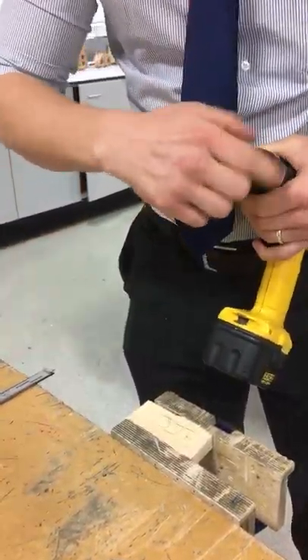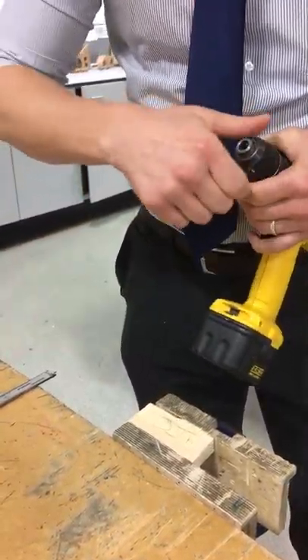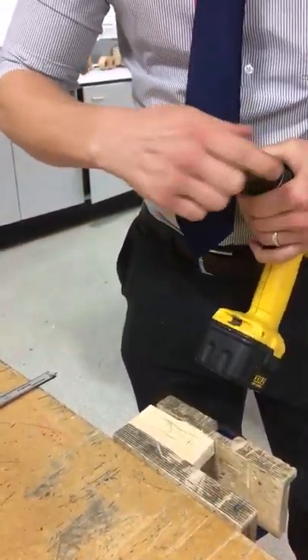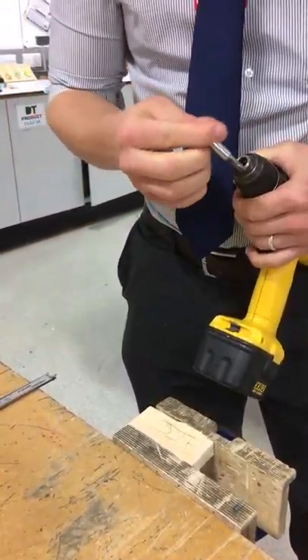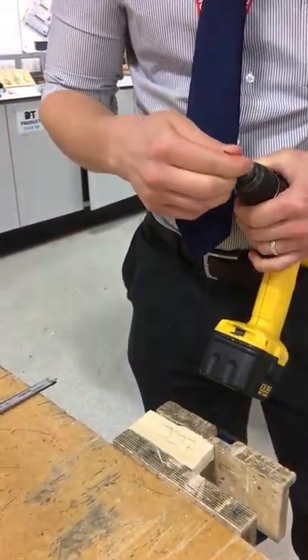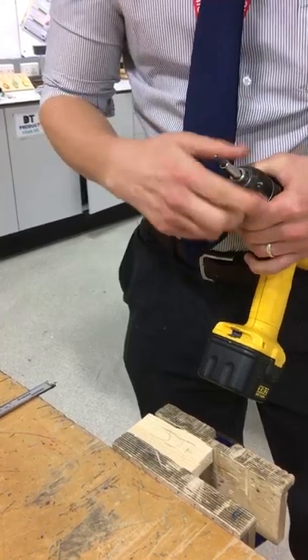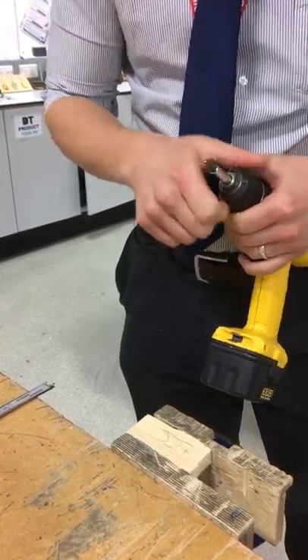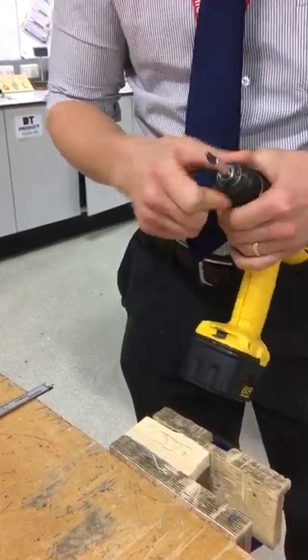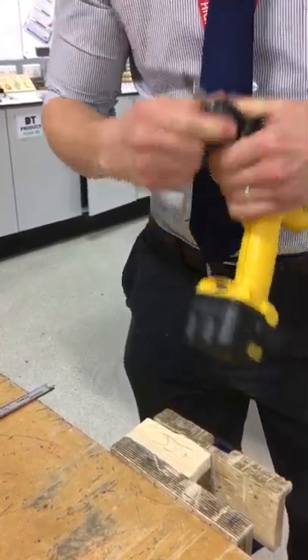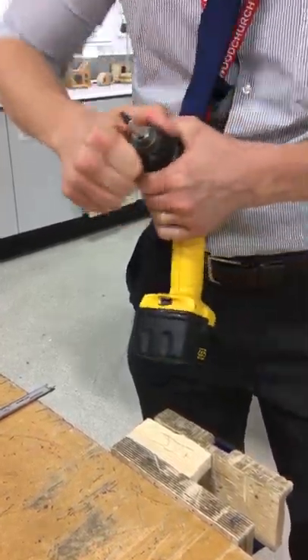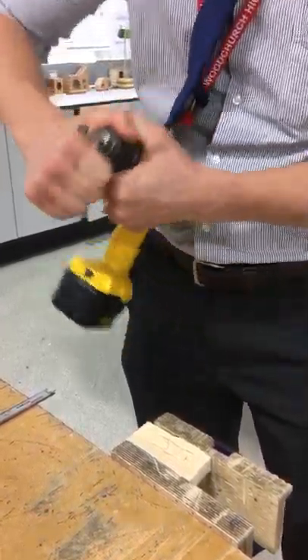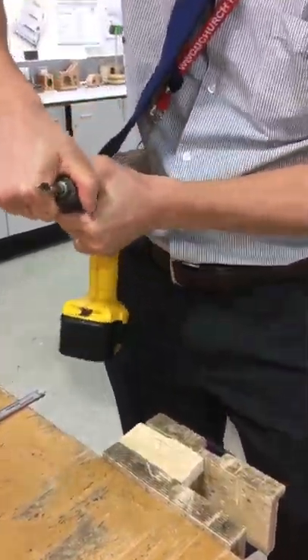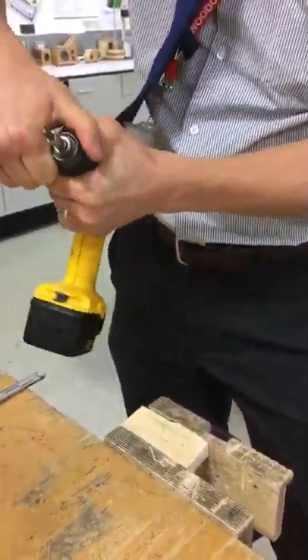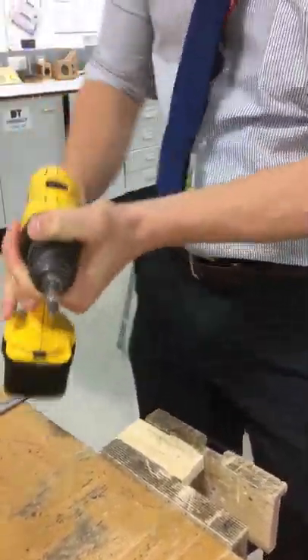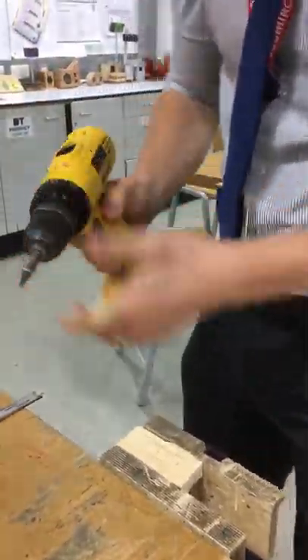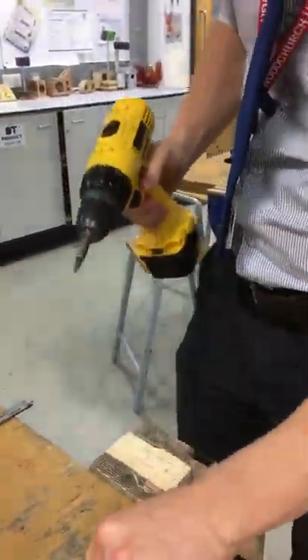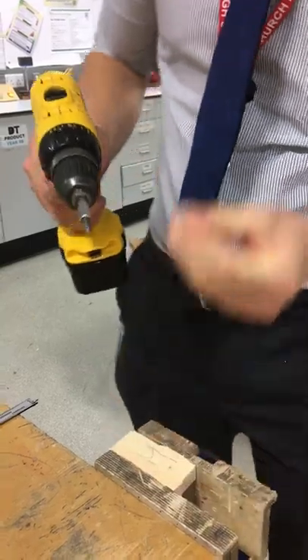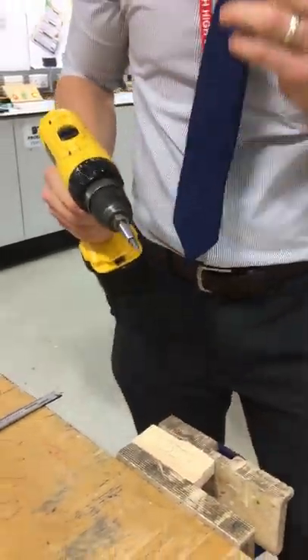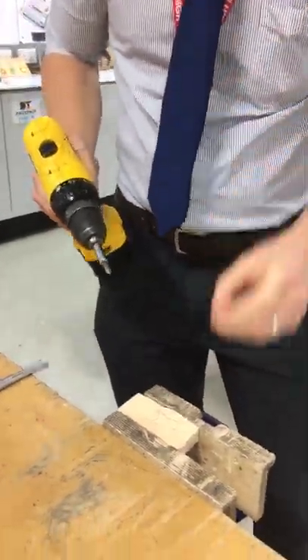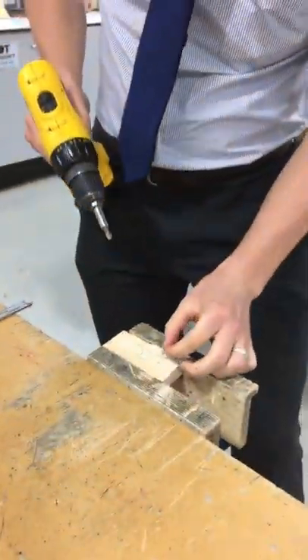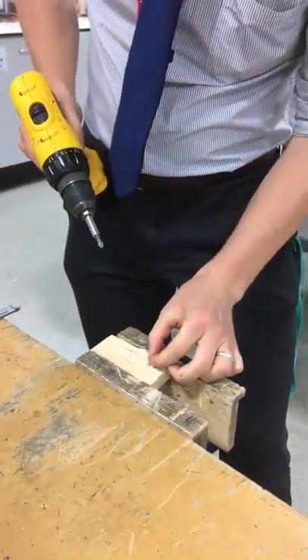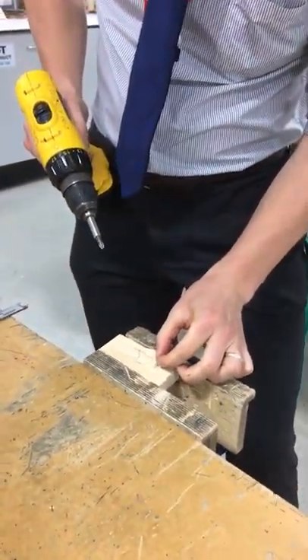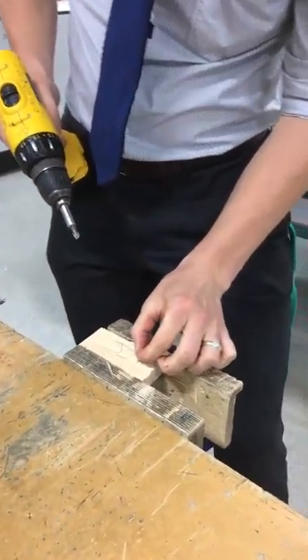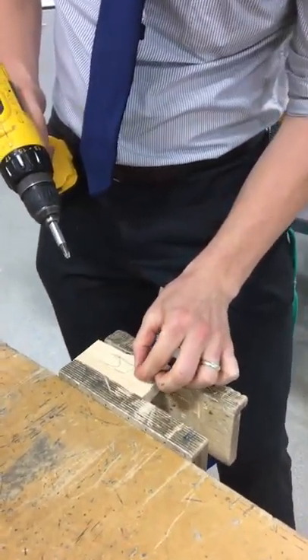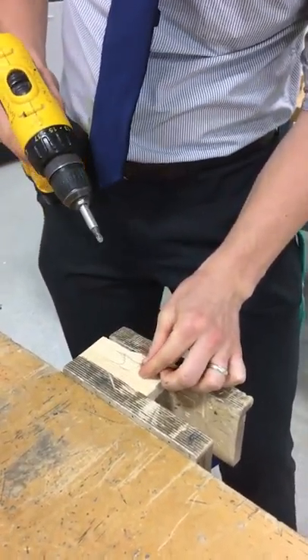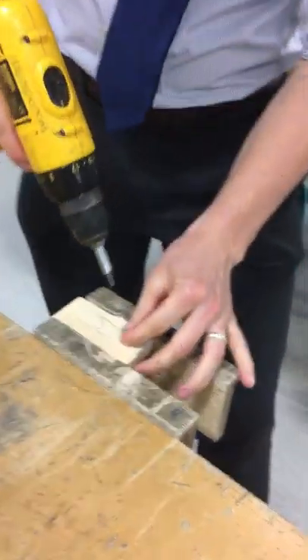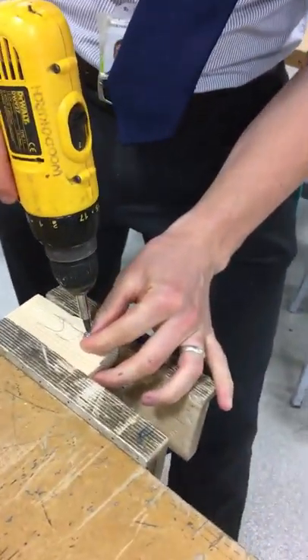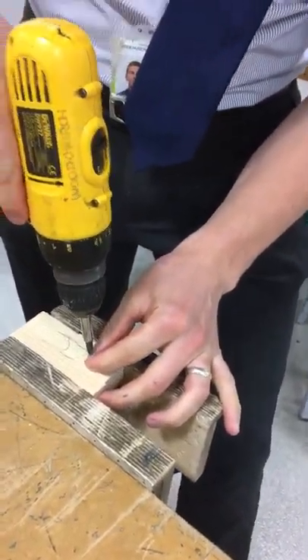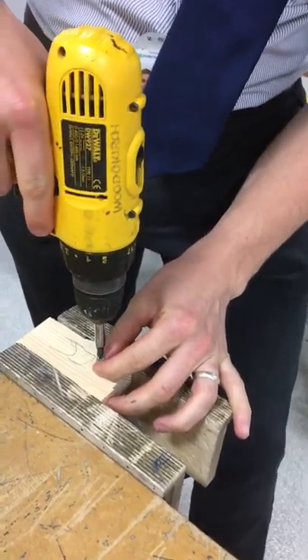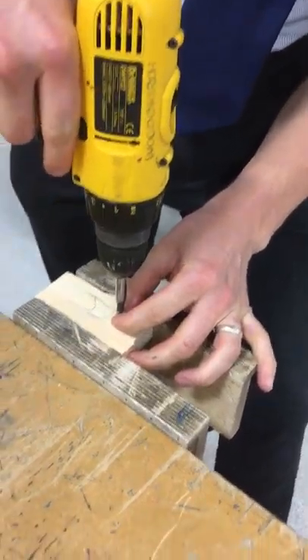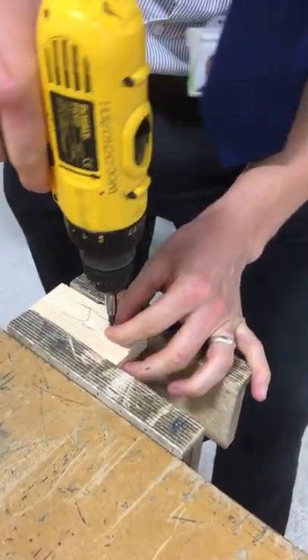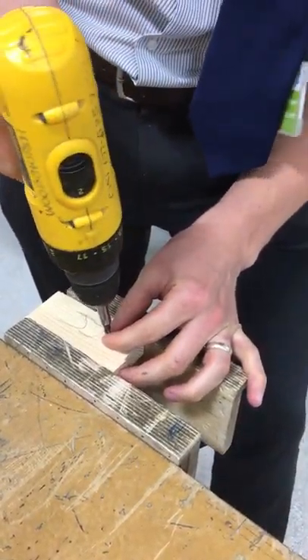Once you've done that, you have a couple of options. You can either change the drill bit to a Phillips head screwdriver bit, or you can just do this with a screwdriver. I'm going to tighten this up again — two clicks.